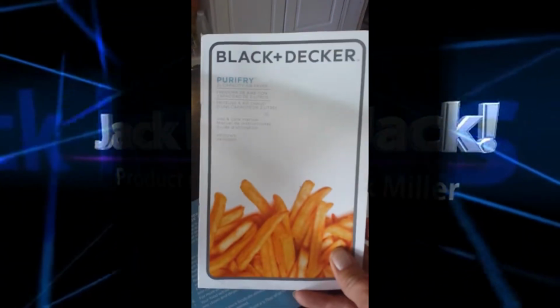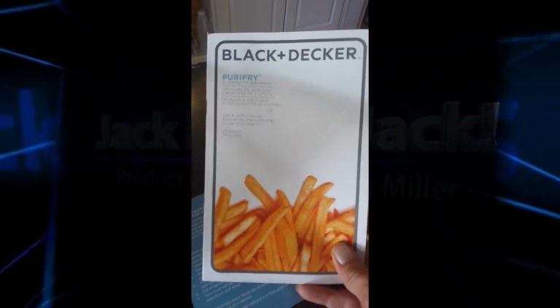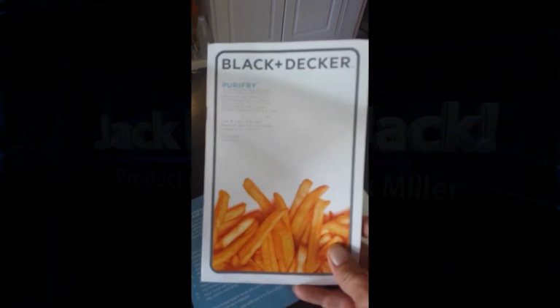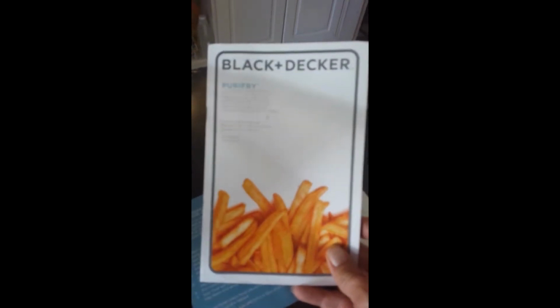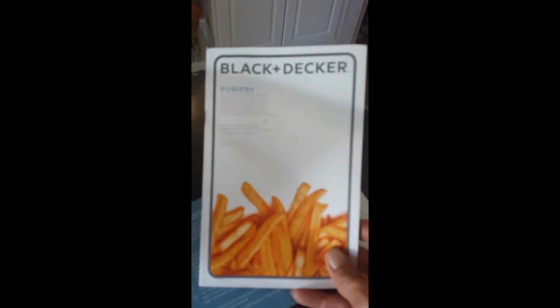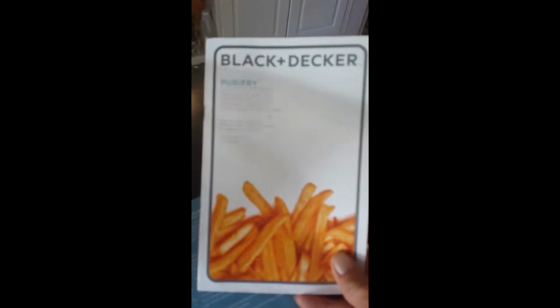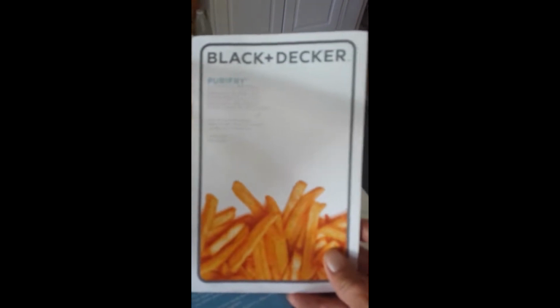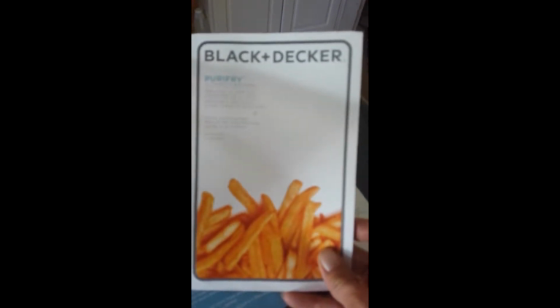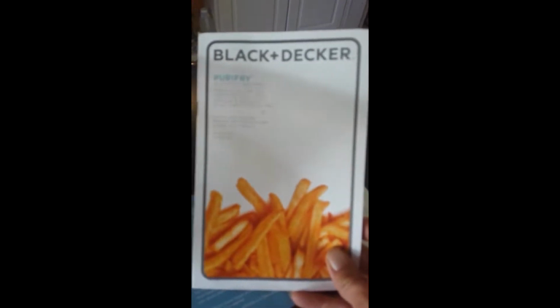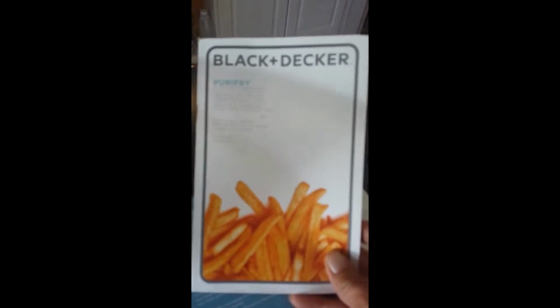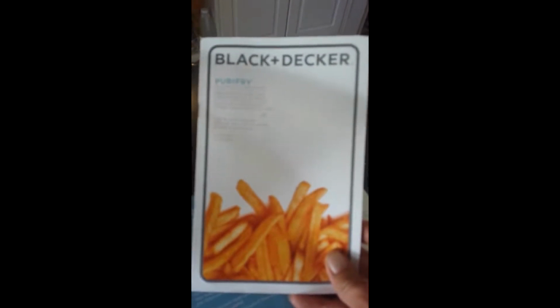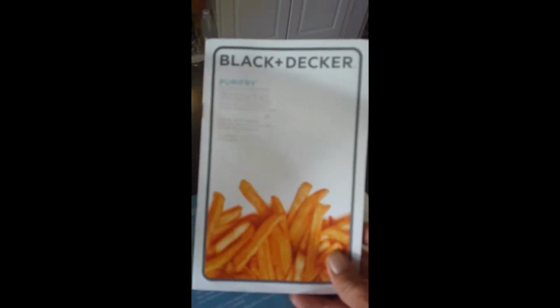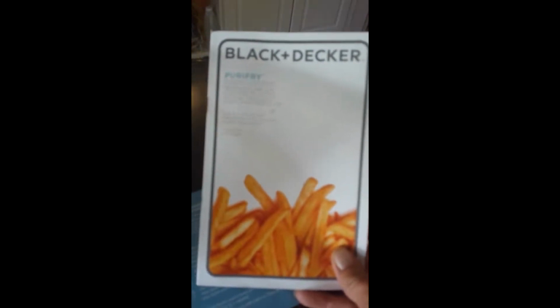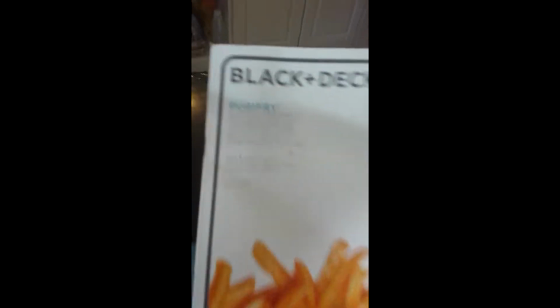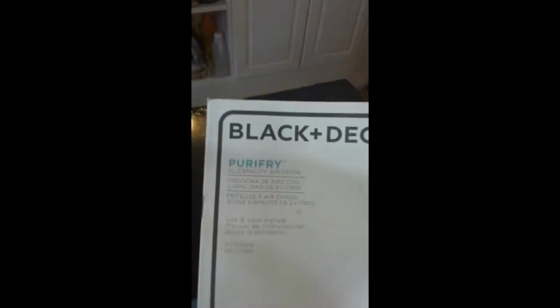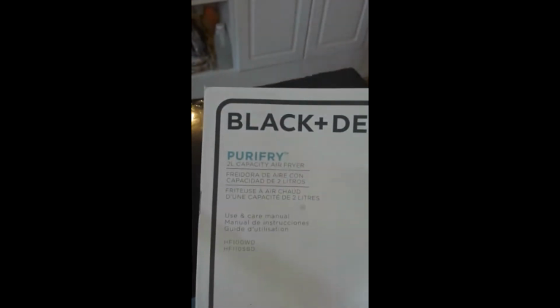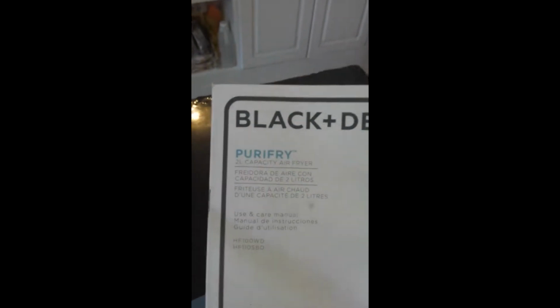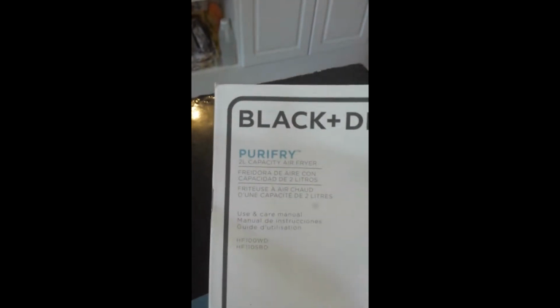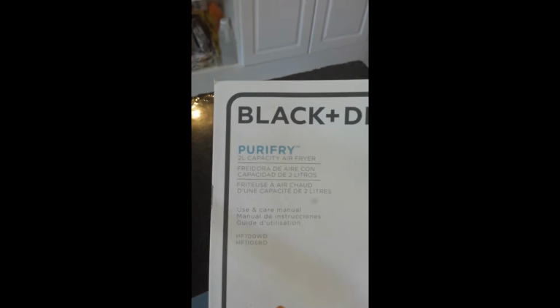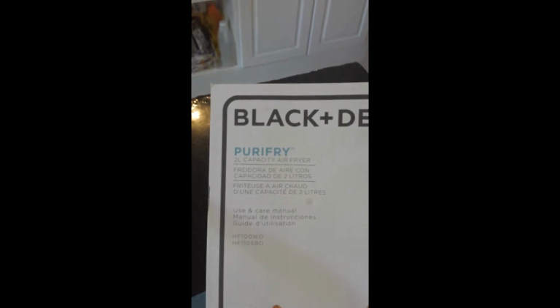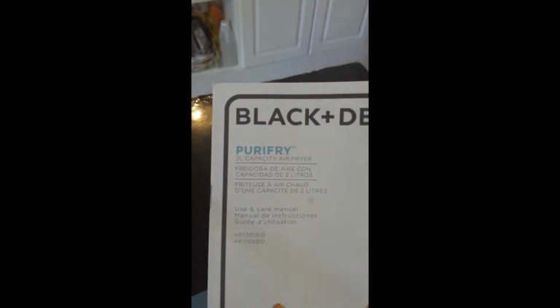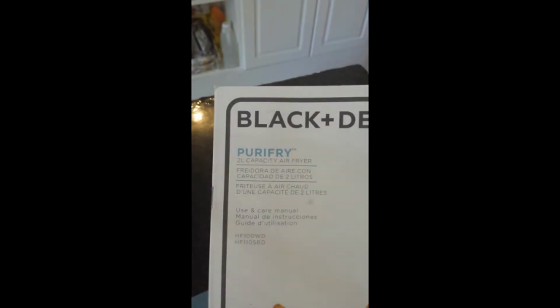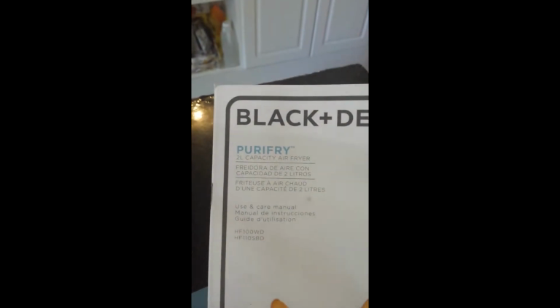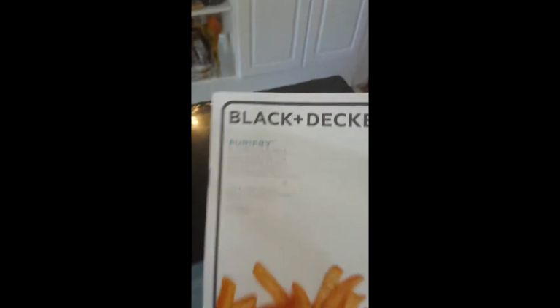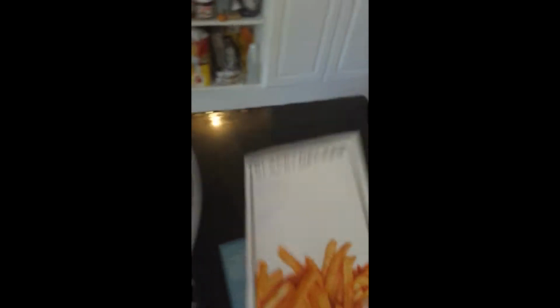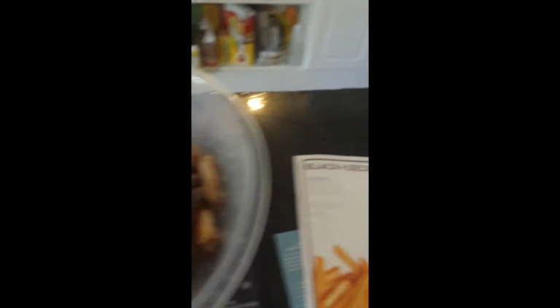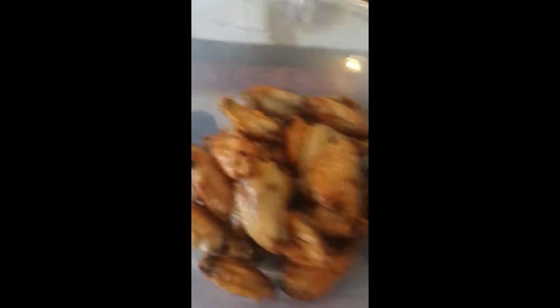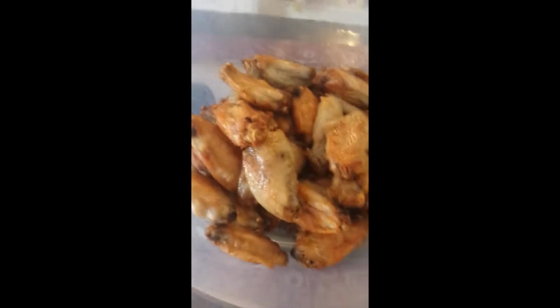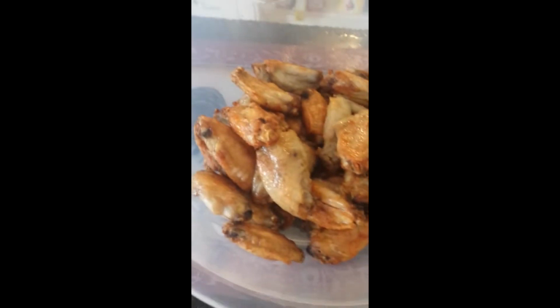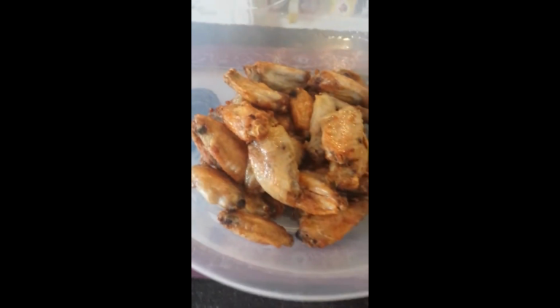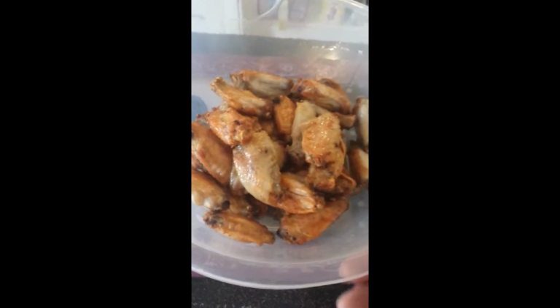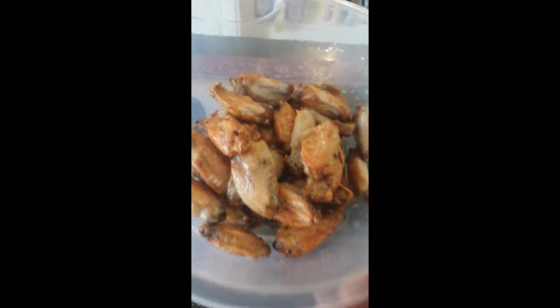Black and Decker. Purify — does that say purify? Yes, purify. Whatever. There's the end result.